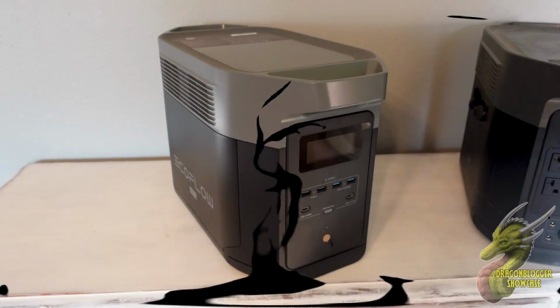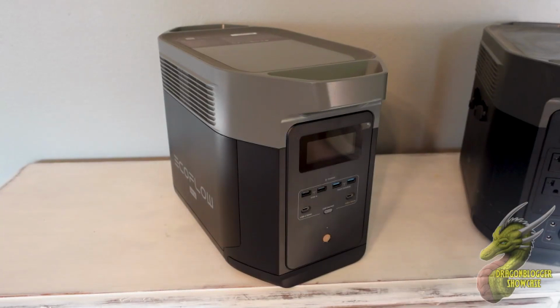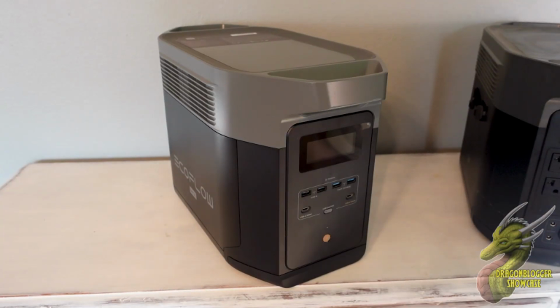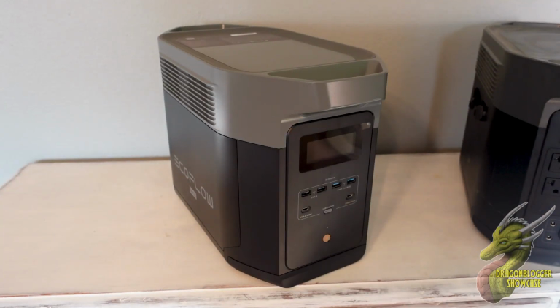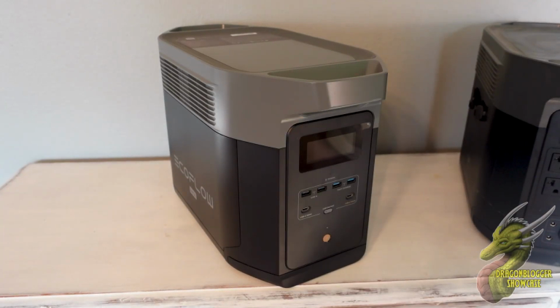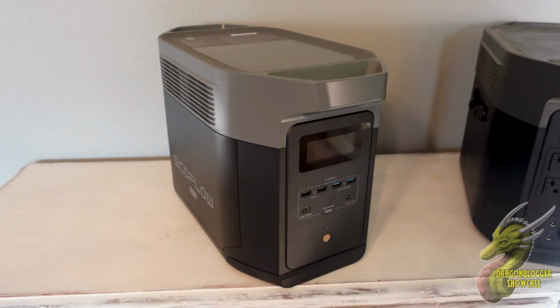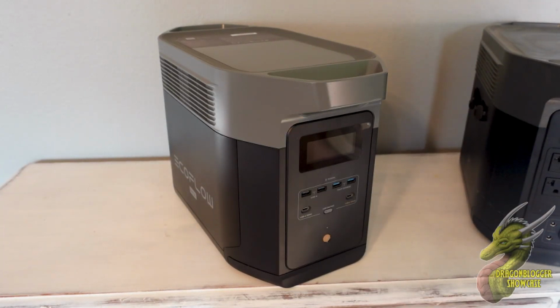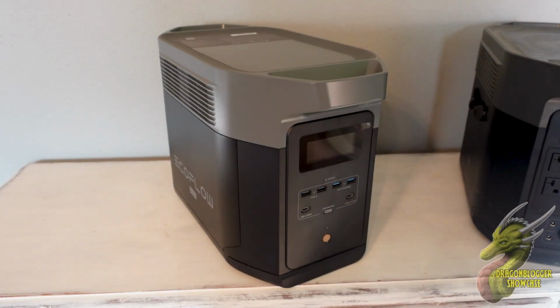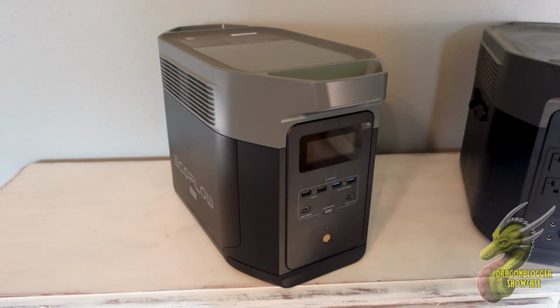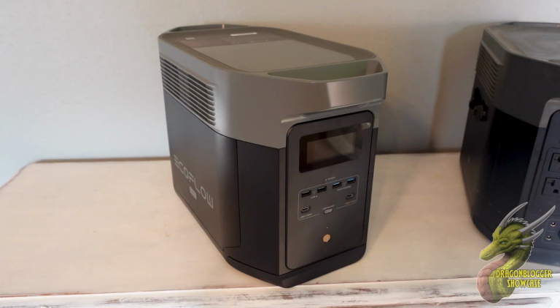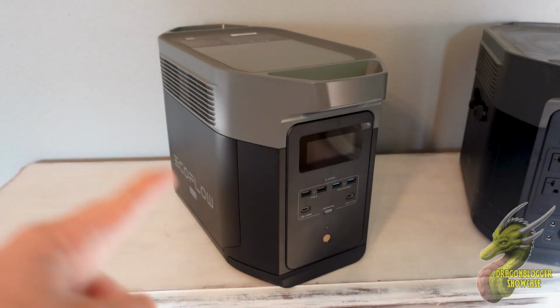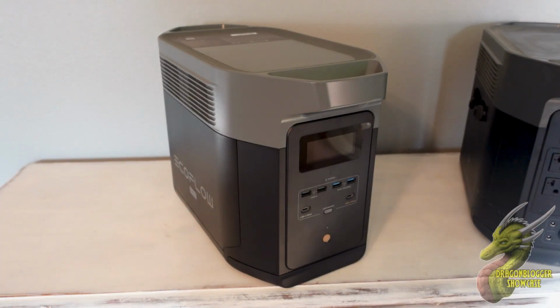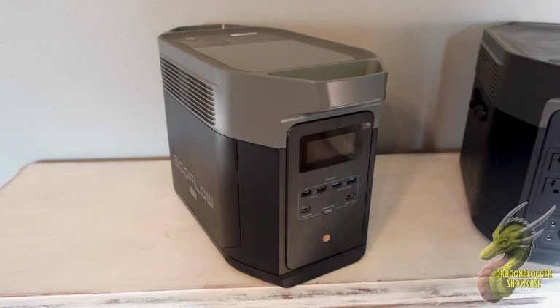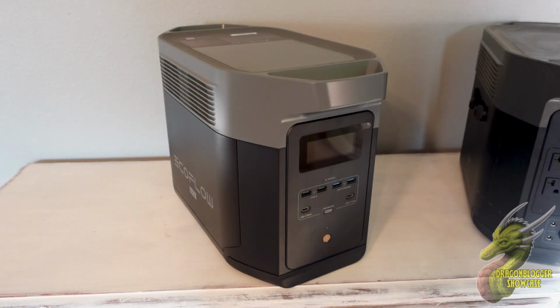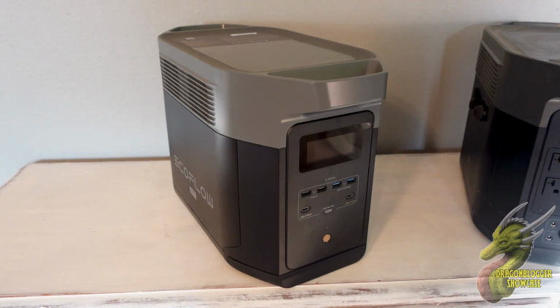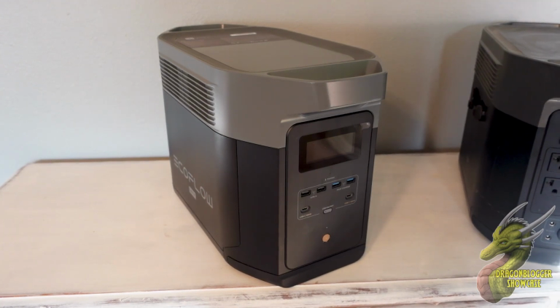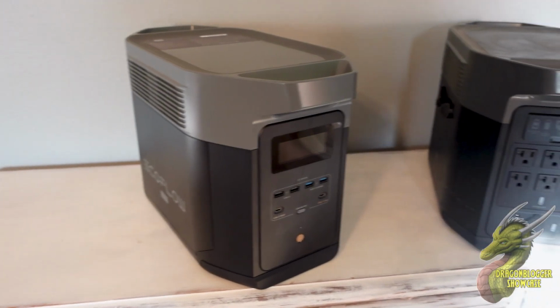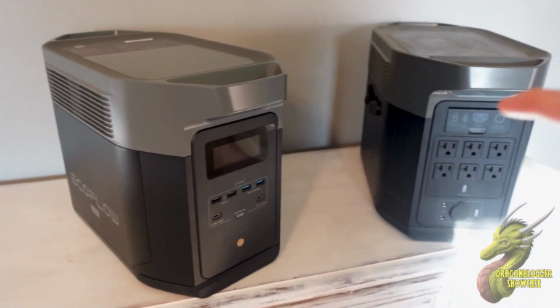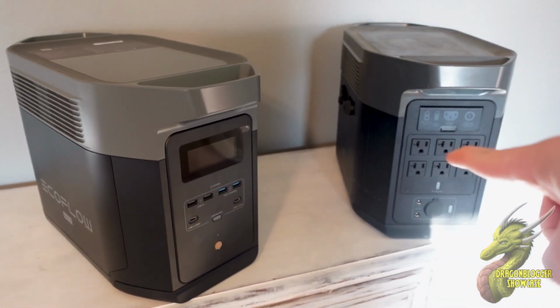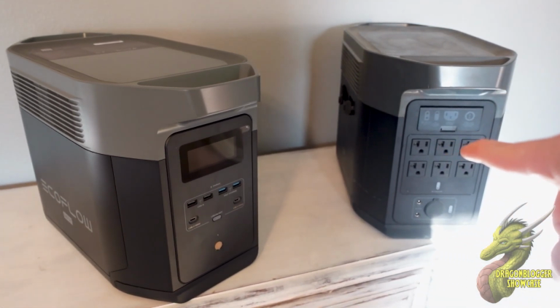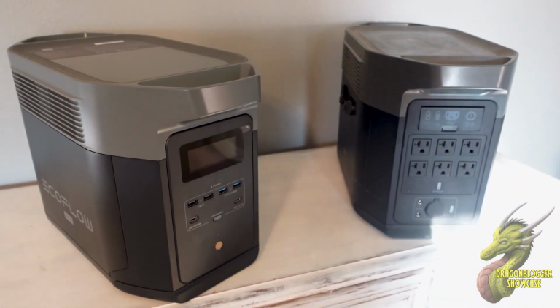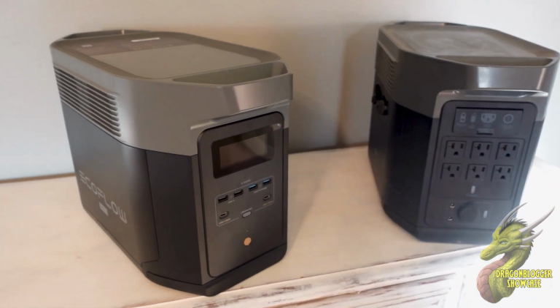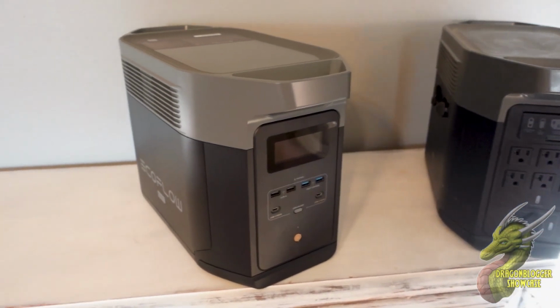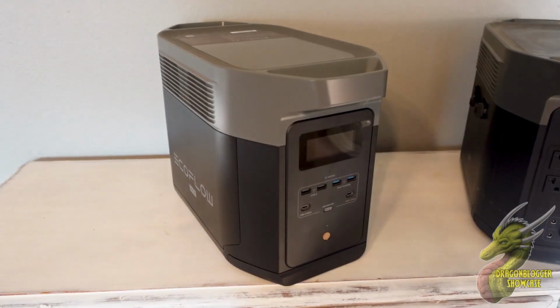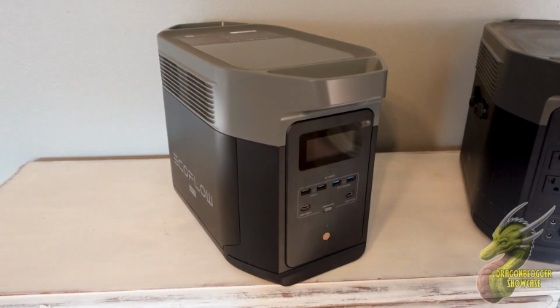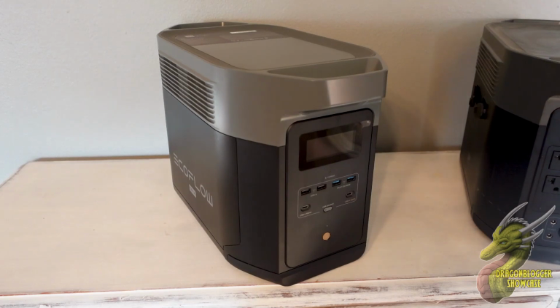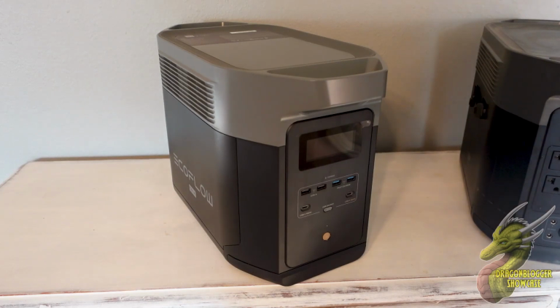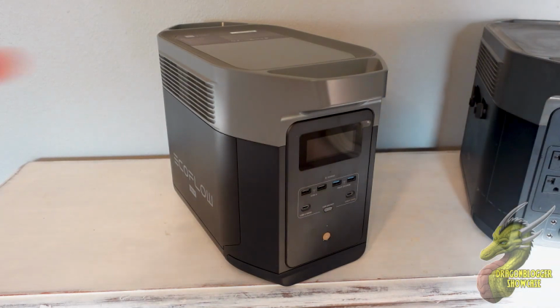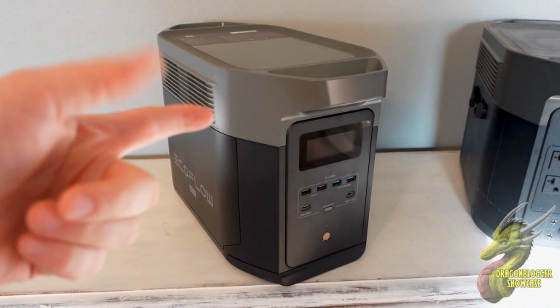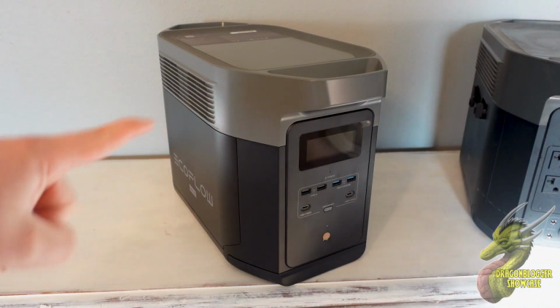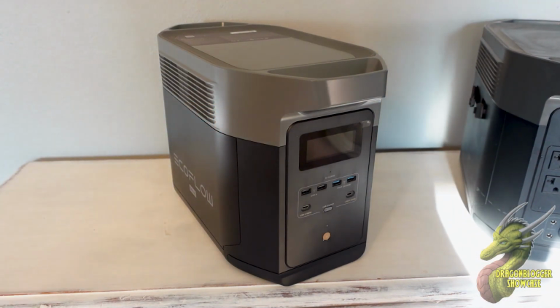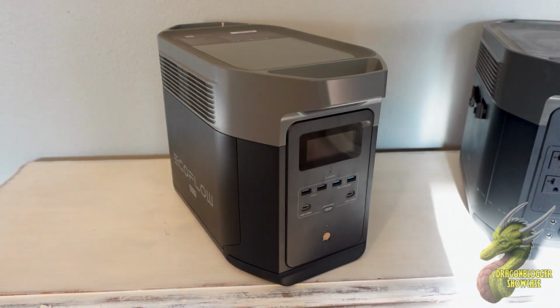Hey, what's going on my friends? Nate, DragonBlogger Tech and Entertainment. This is the EcoFlow Delta Max — but this is actually the EcoFlow Delta Max 2. So let me describe the difference.